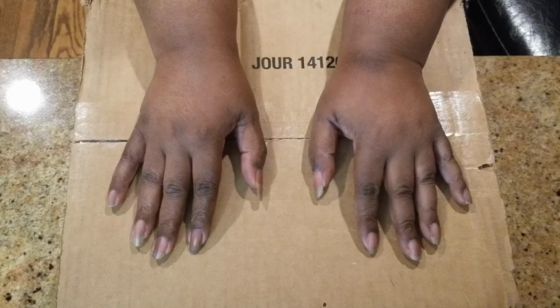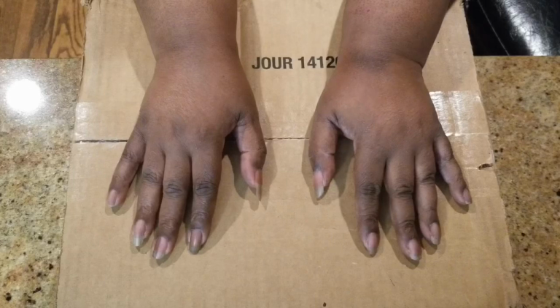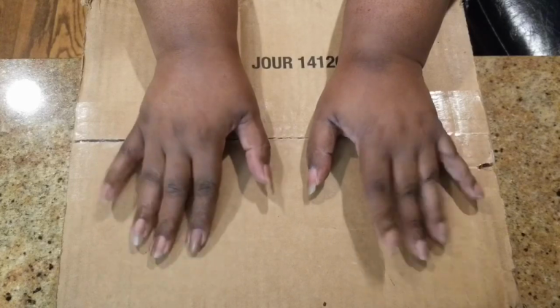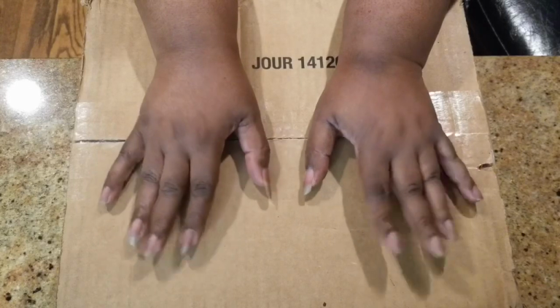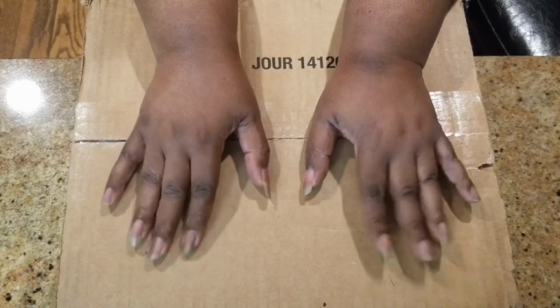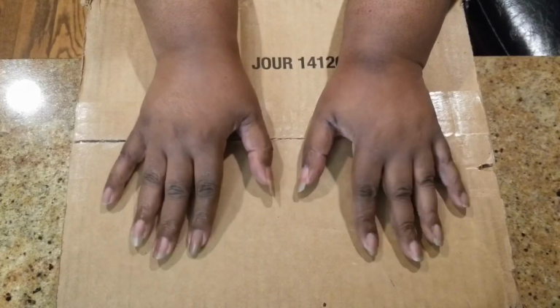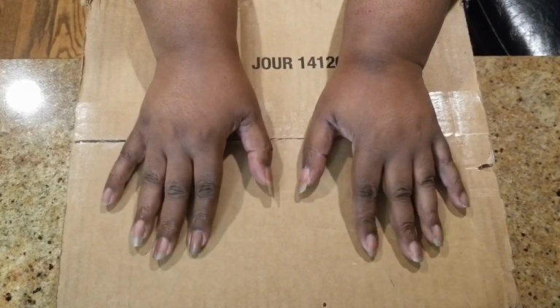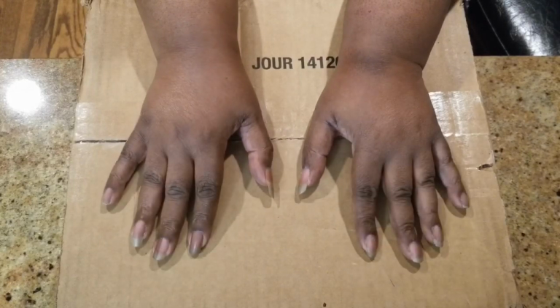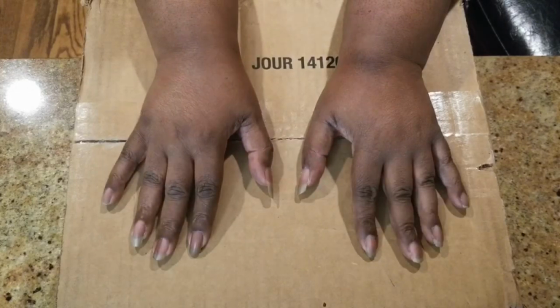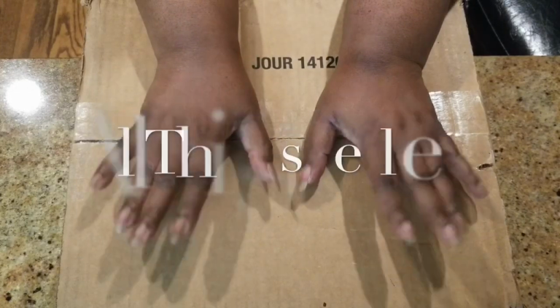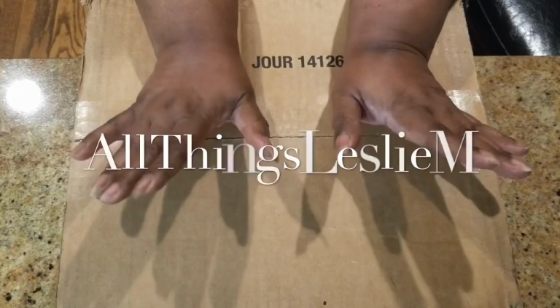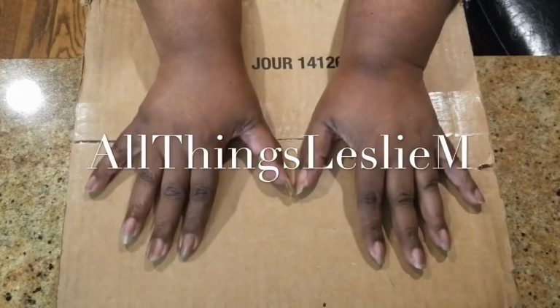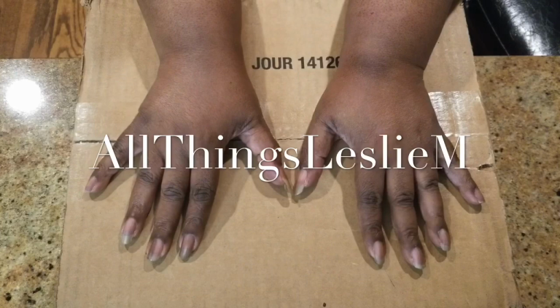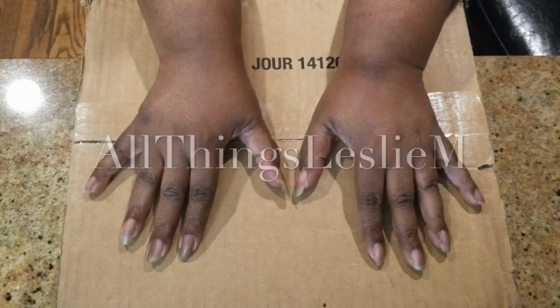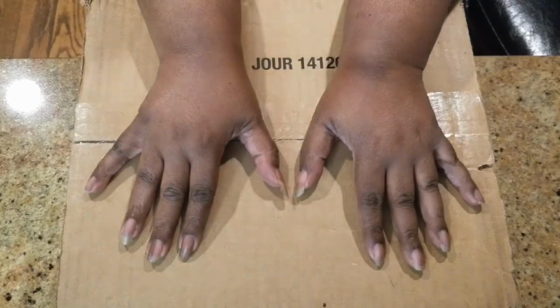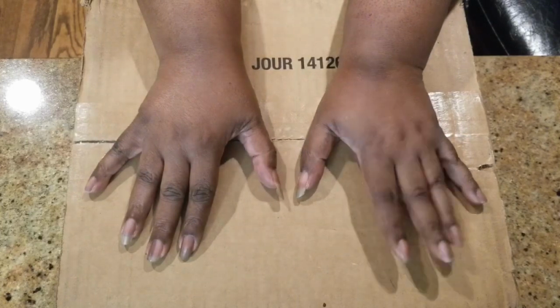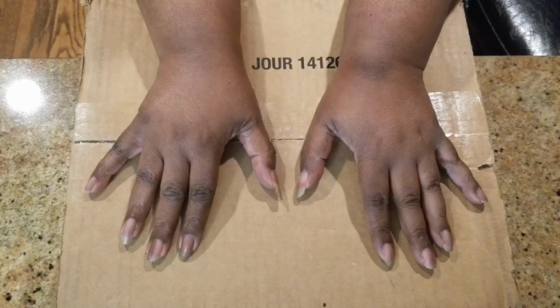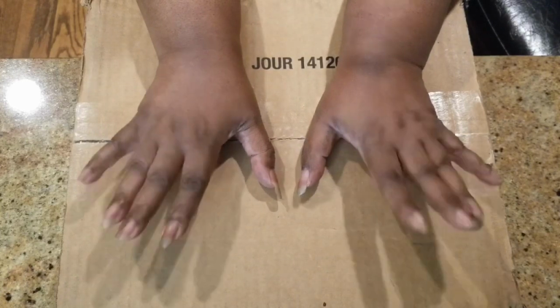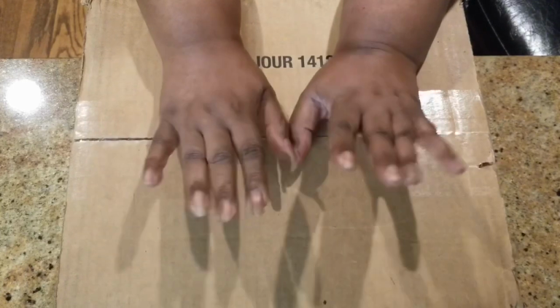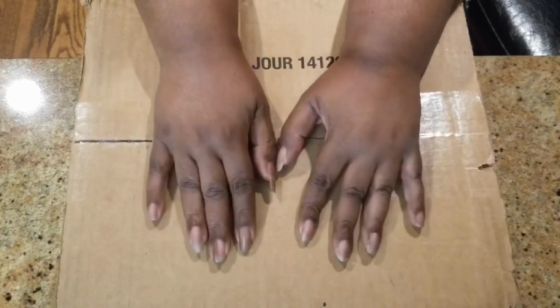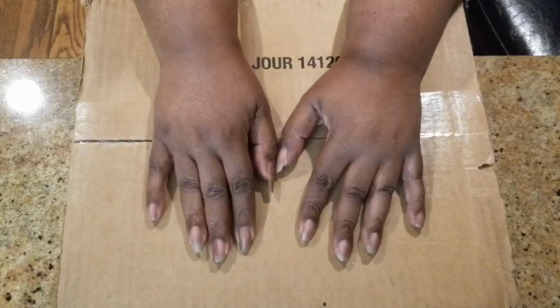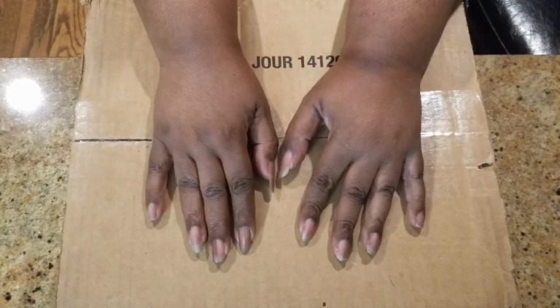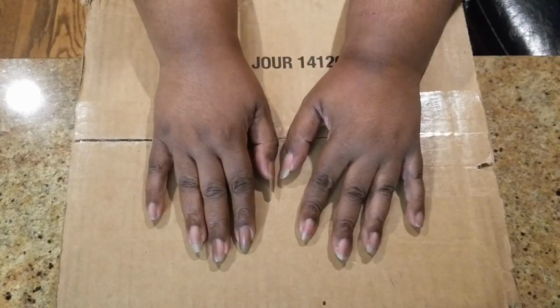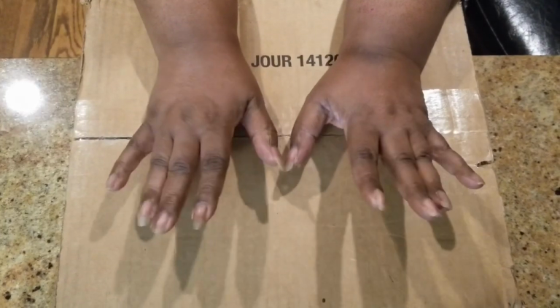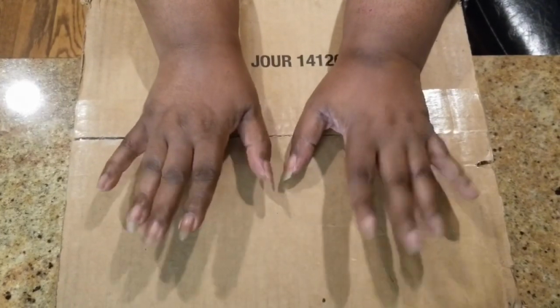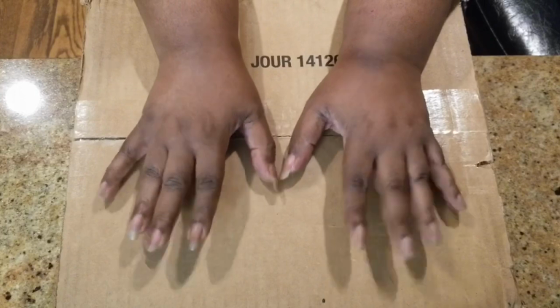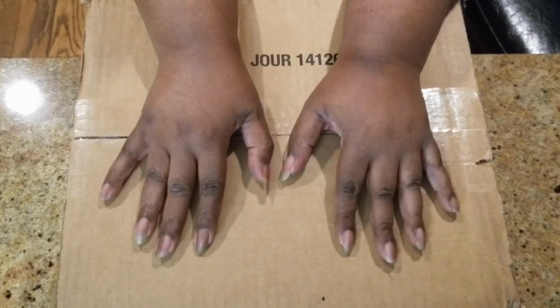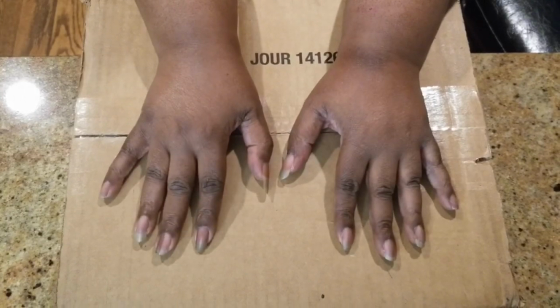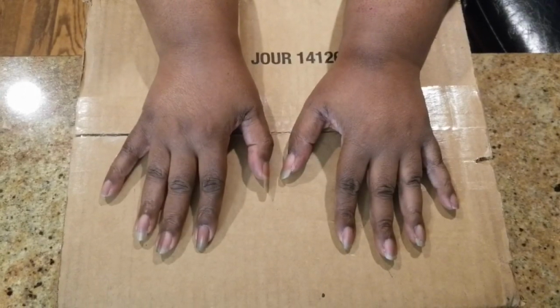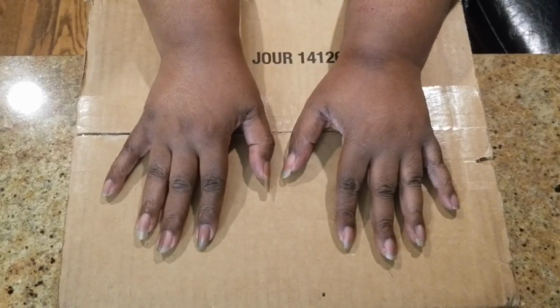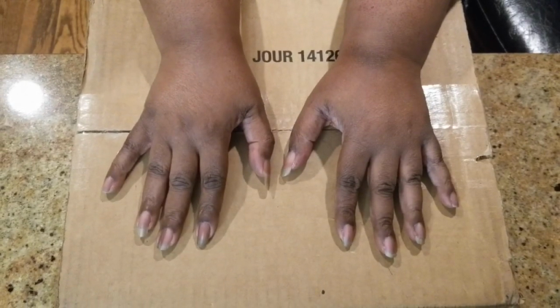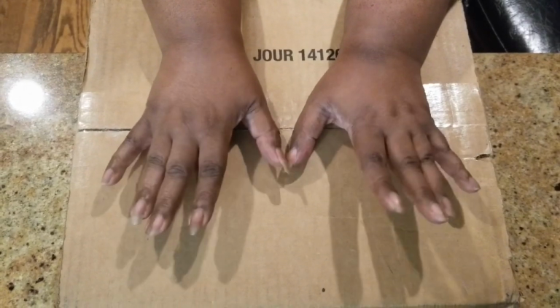Hello, hello, hello and welcome to All Things Leslie. Today I'm going to do a haul on Spellbinders' last sale.